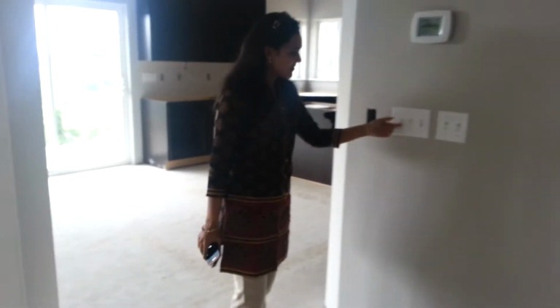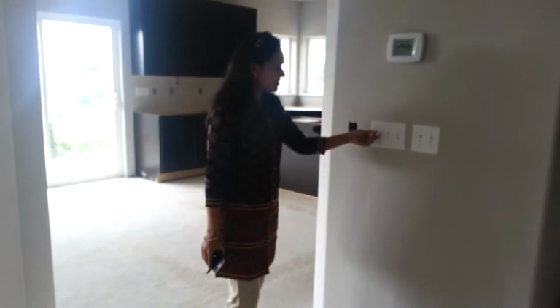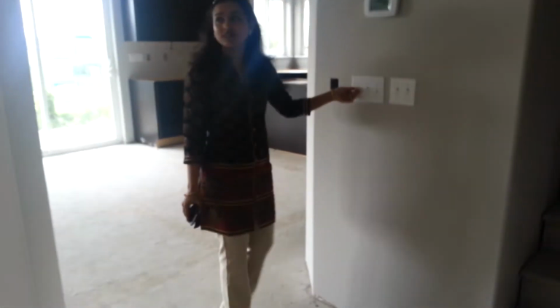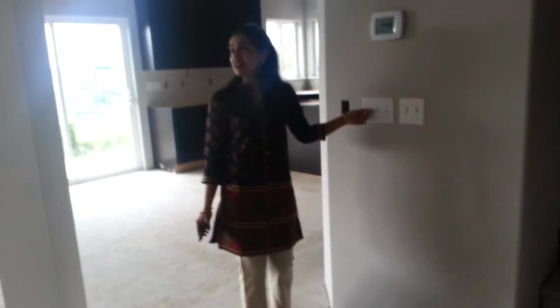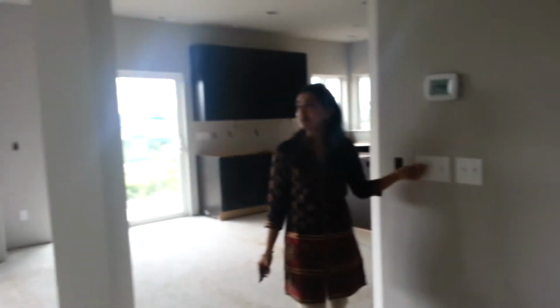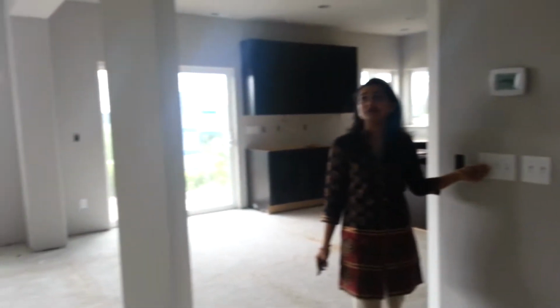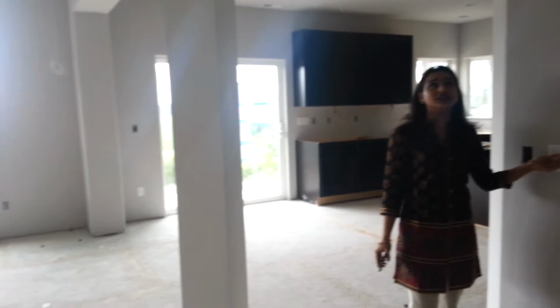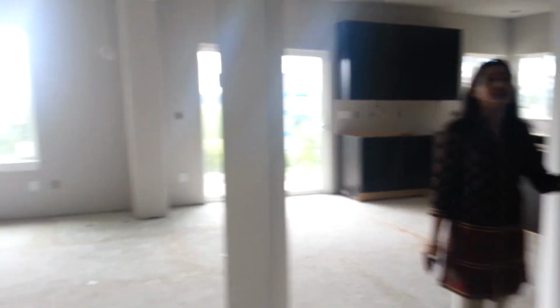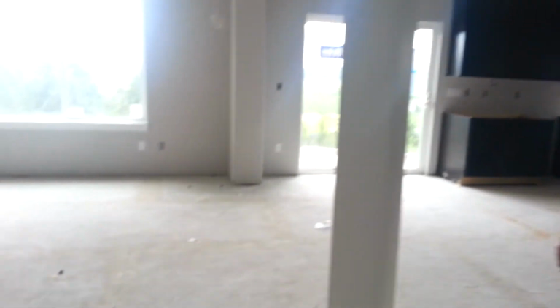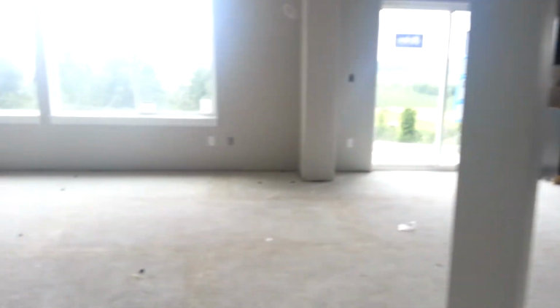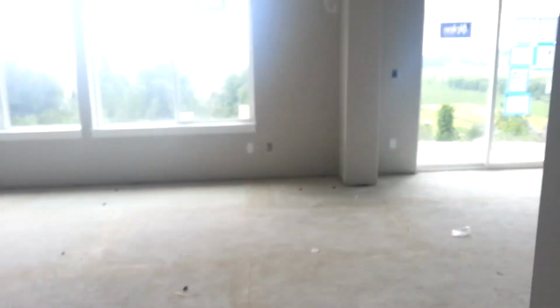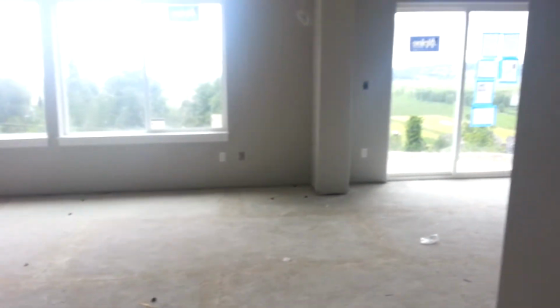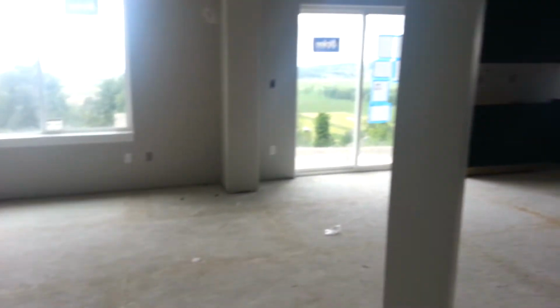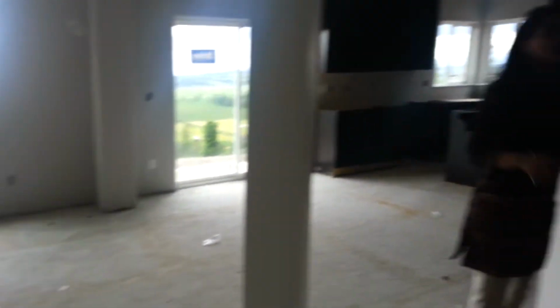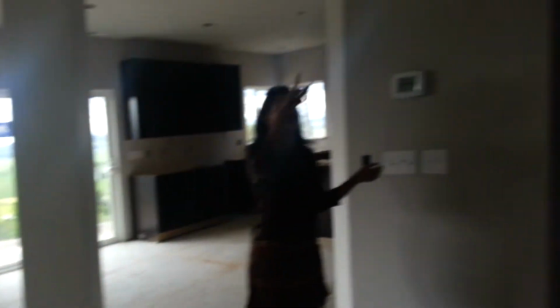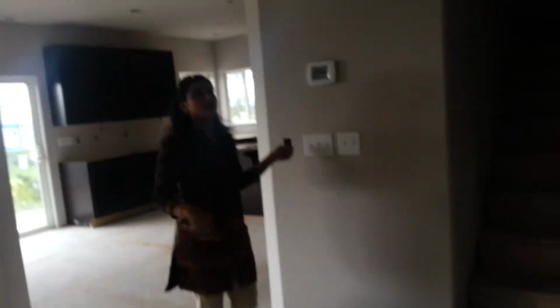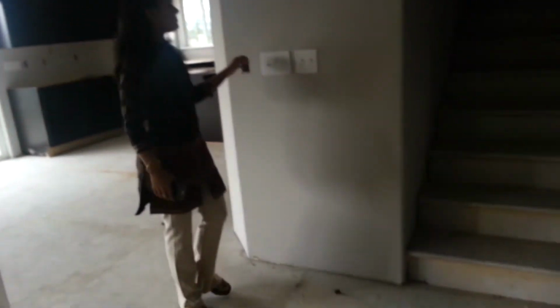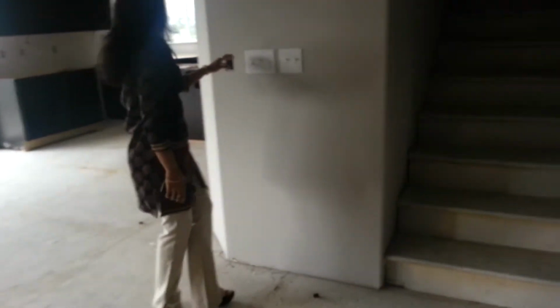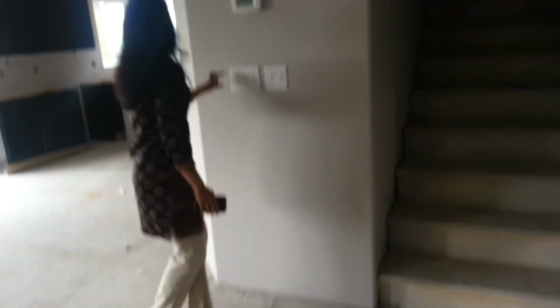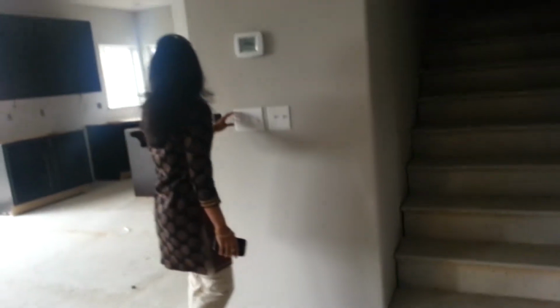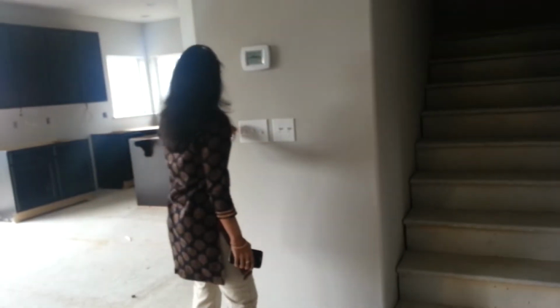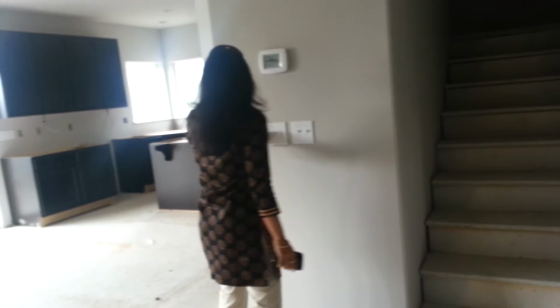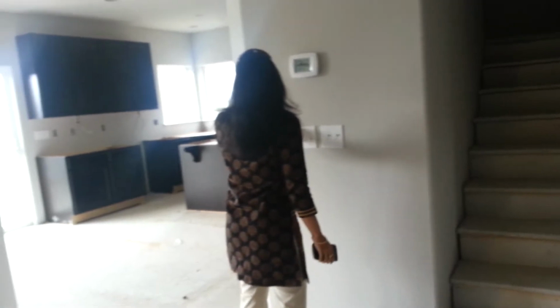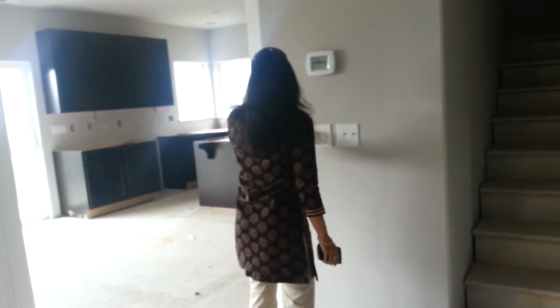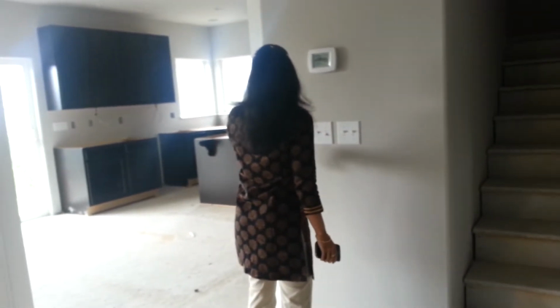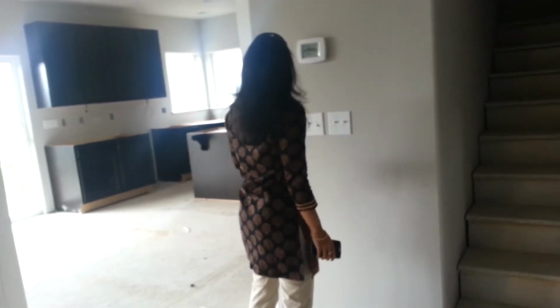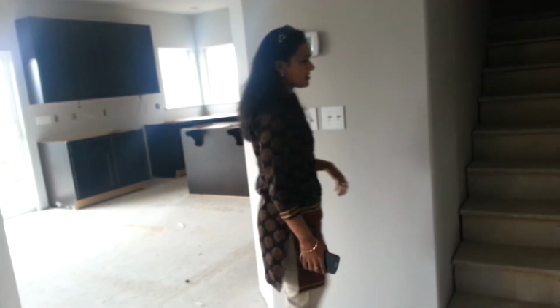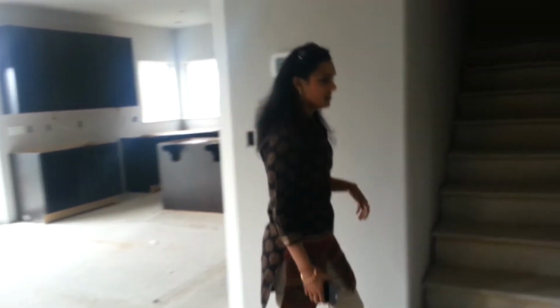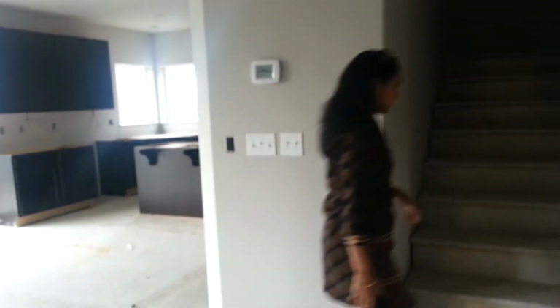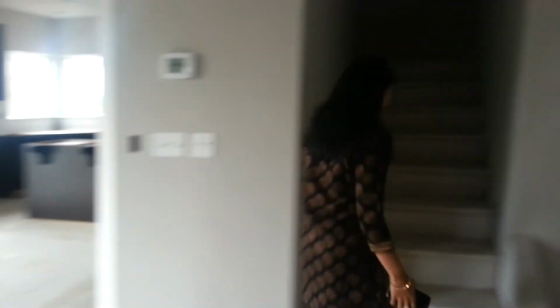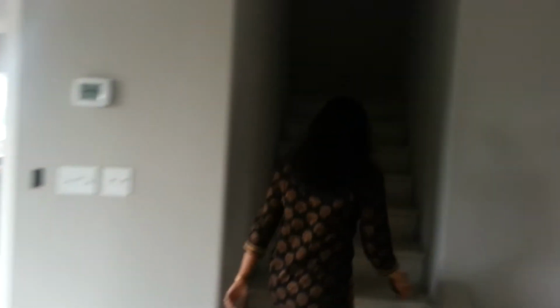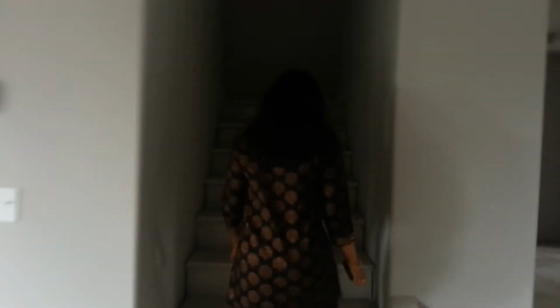The lights seem to be — they're not in yet. Well, this one's in but it's not connected. Let's go upstairs.